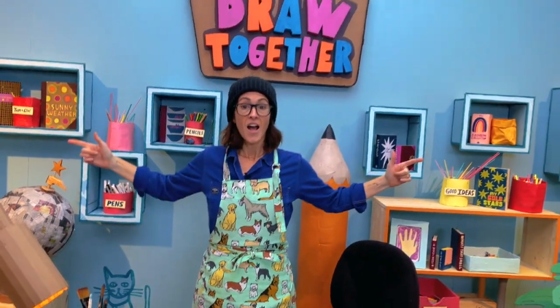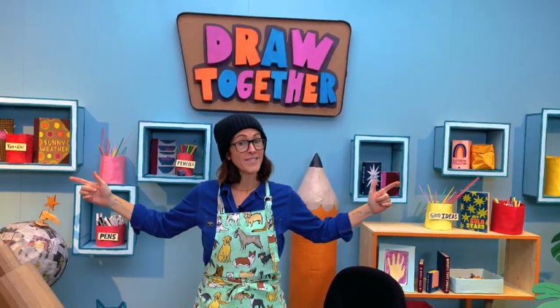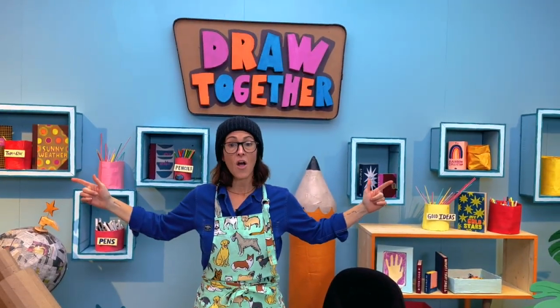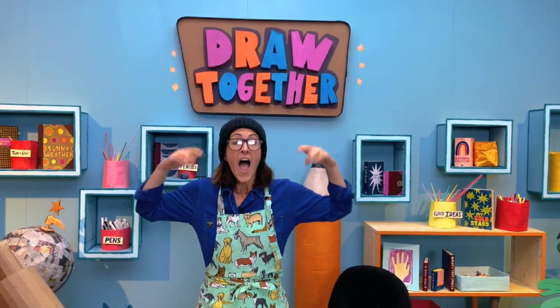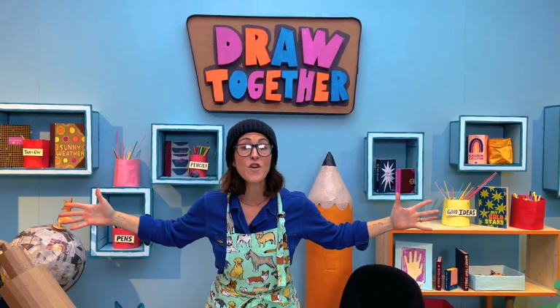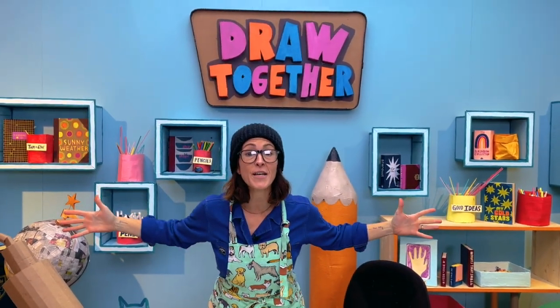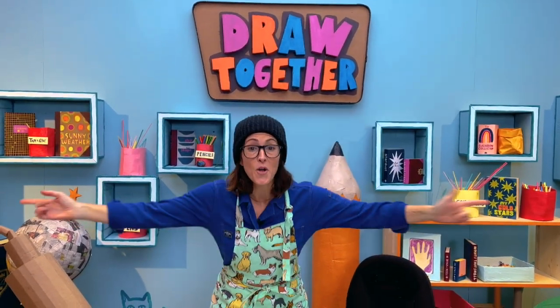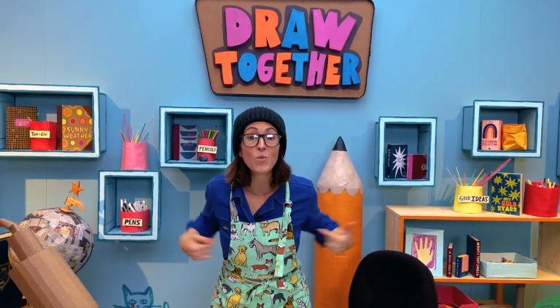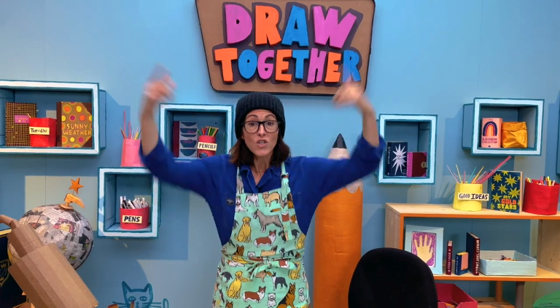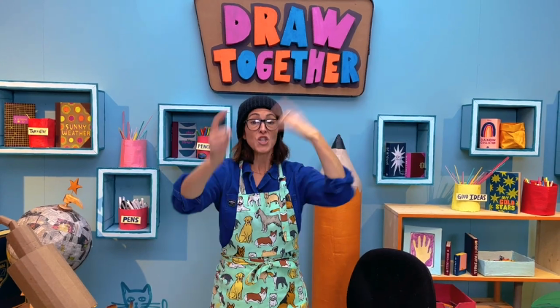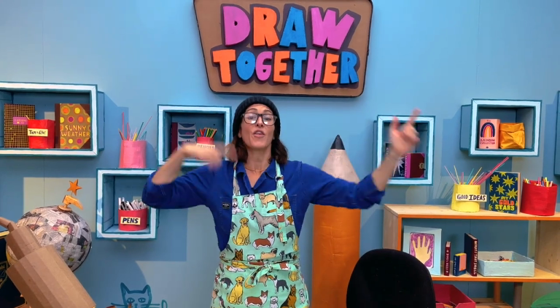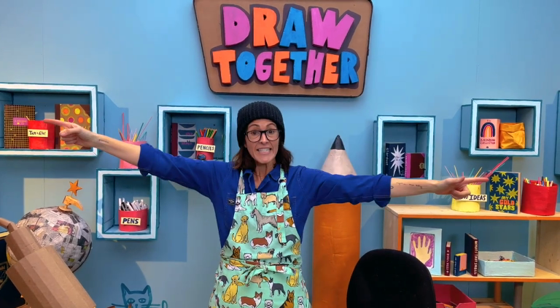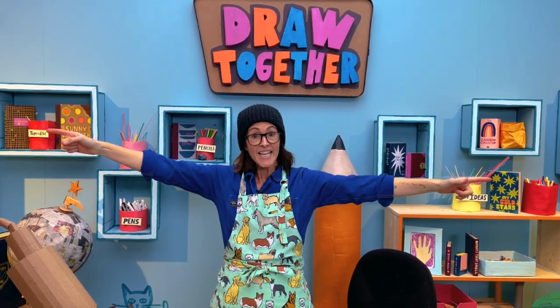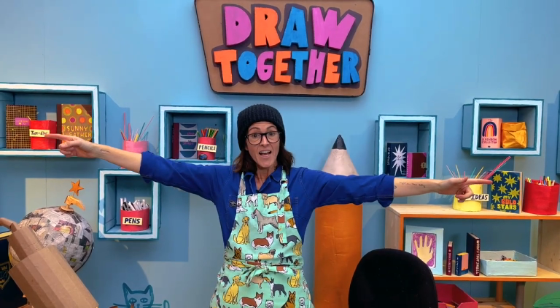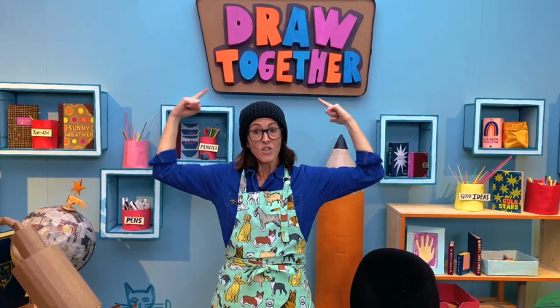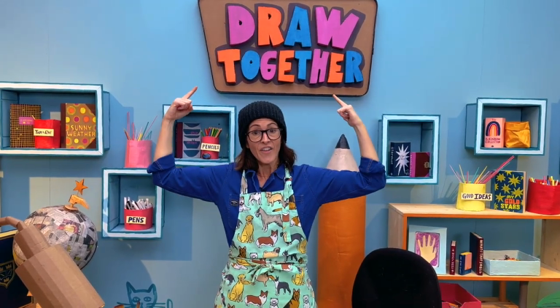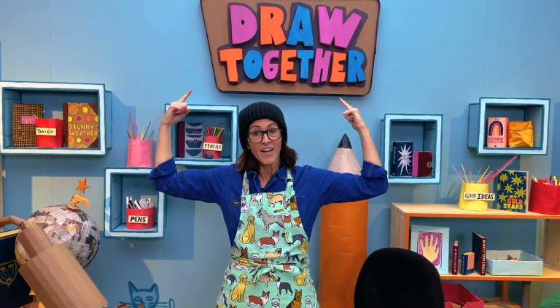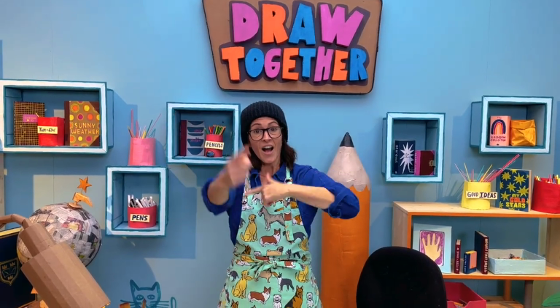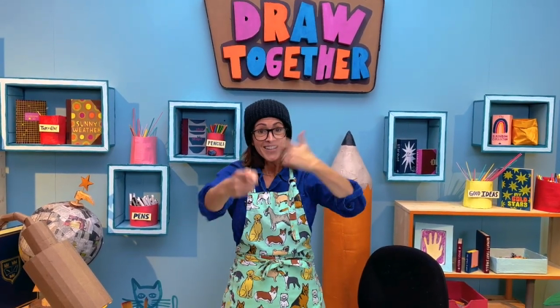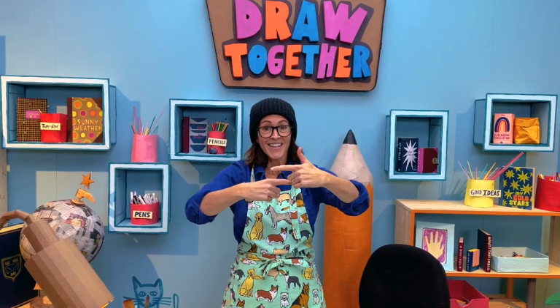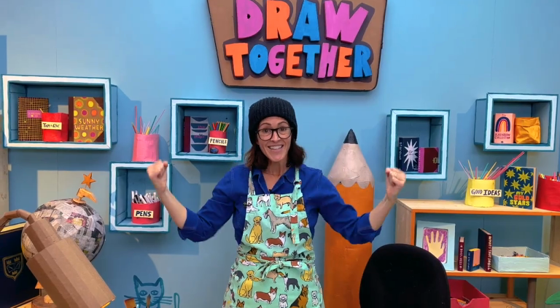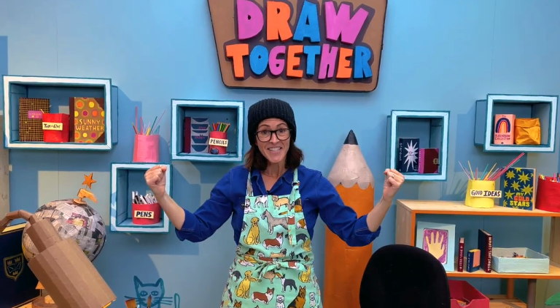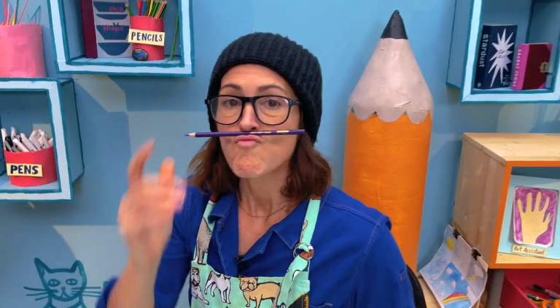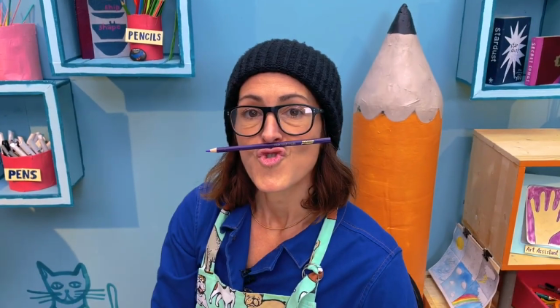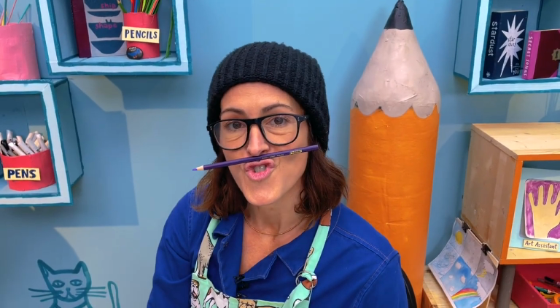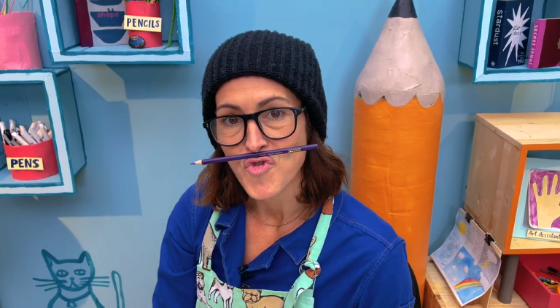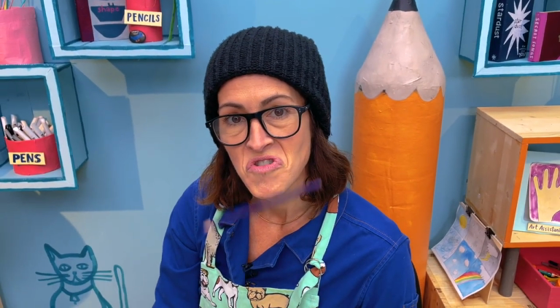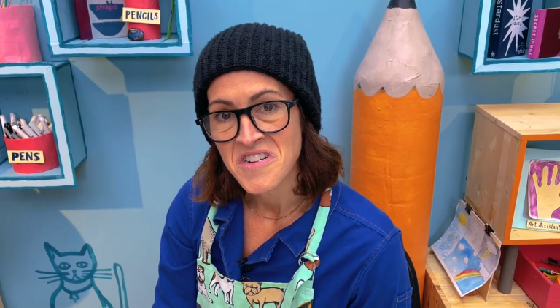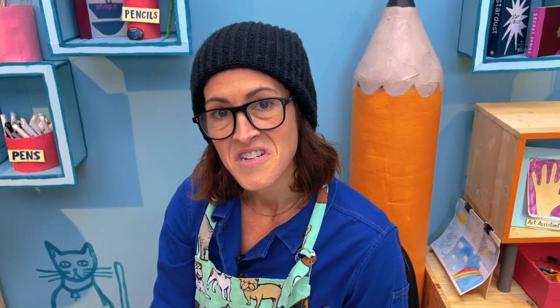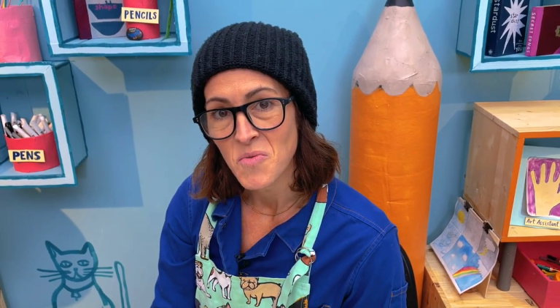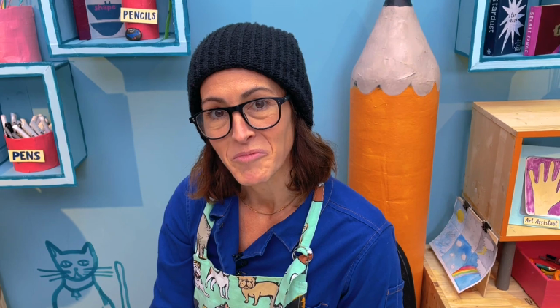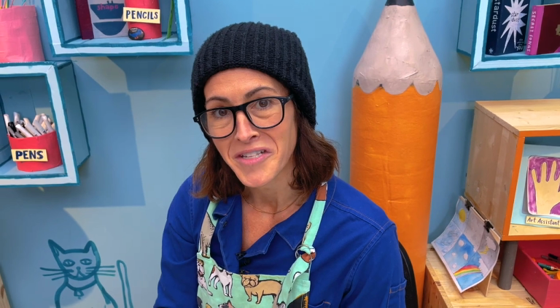And we say it all: Draw Together. Yes. Hello and welcome to Draw Together!